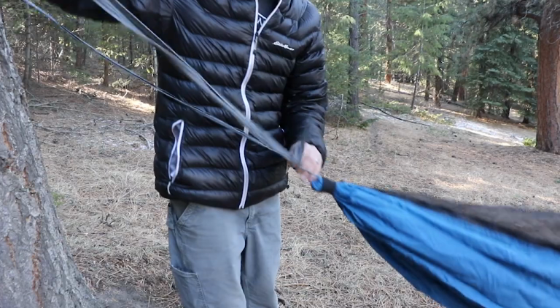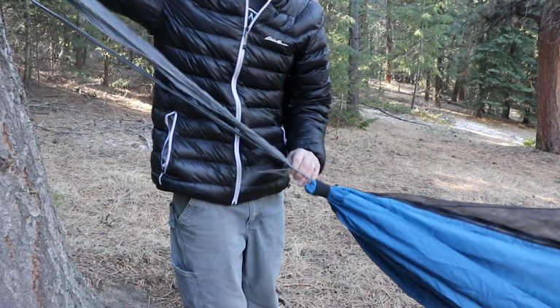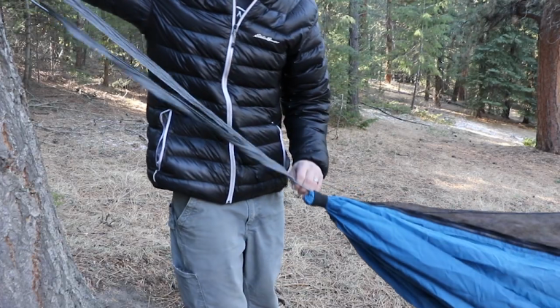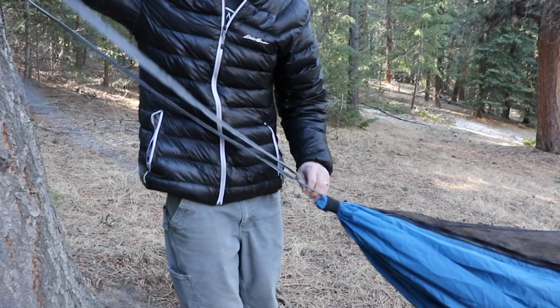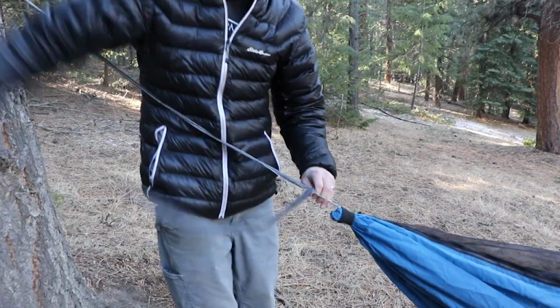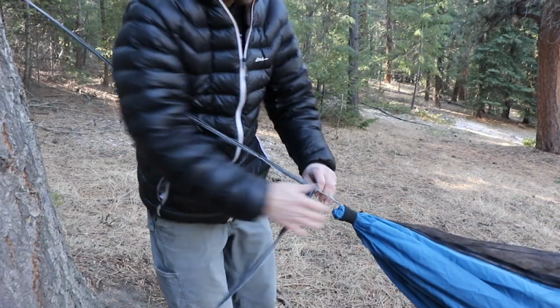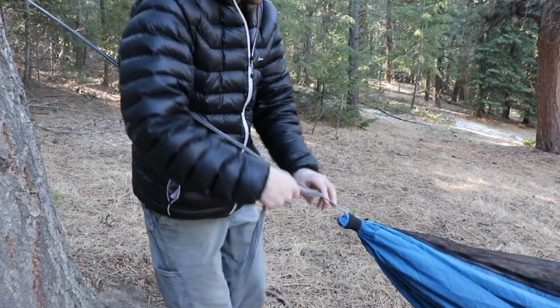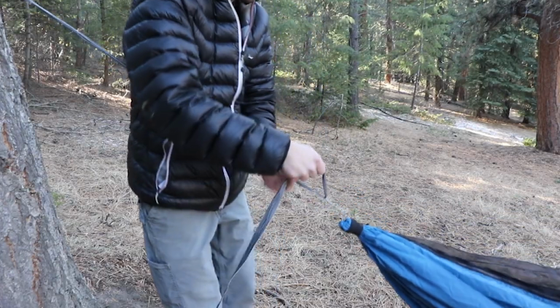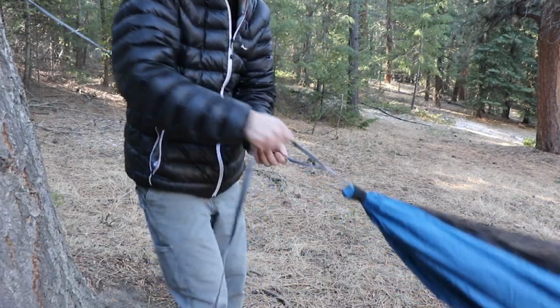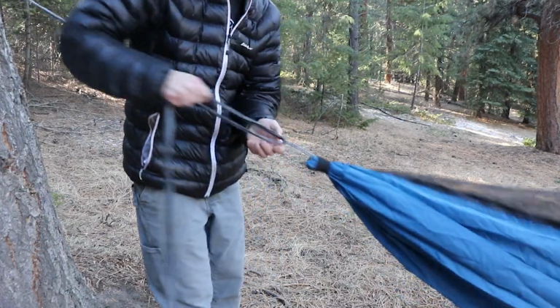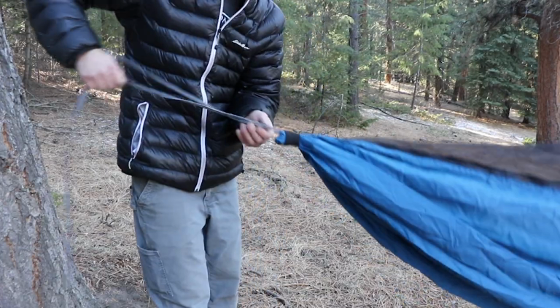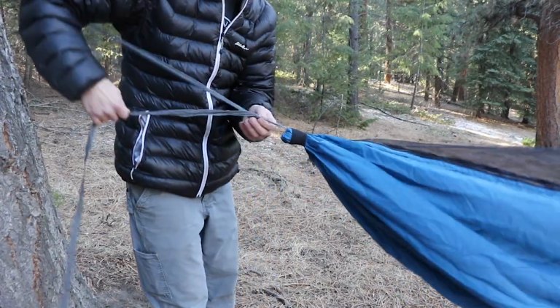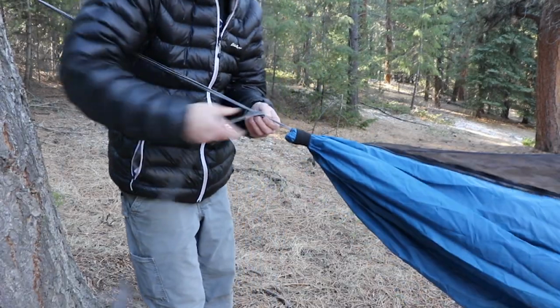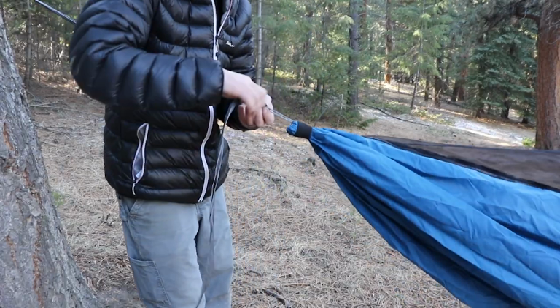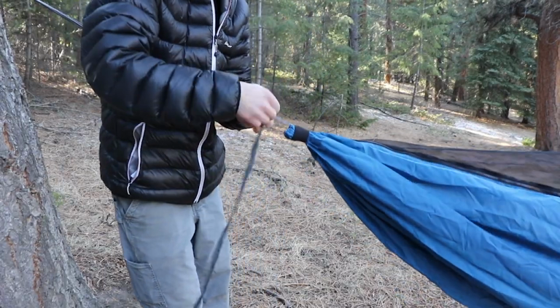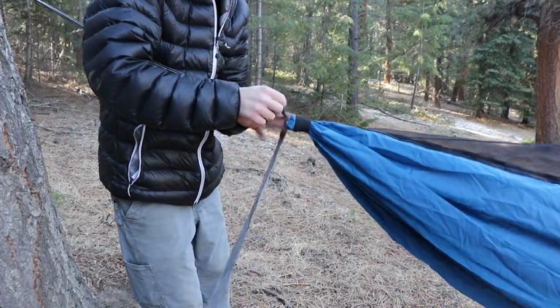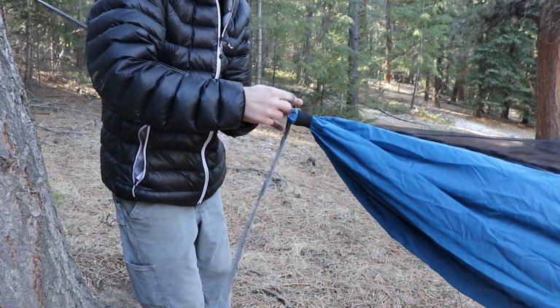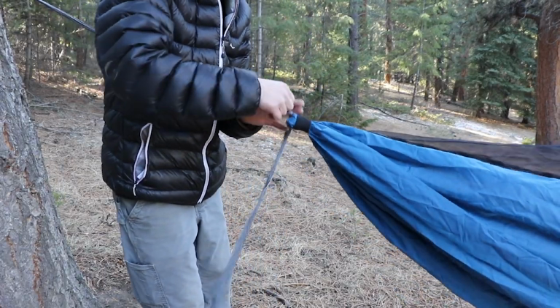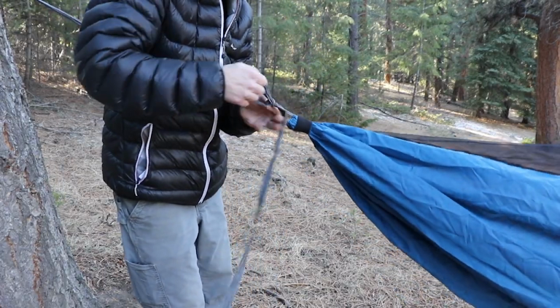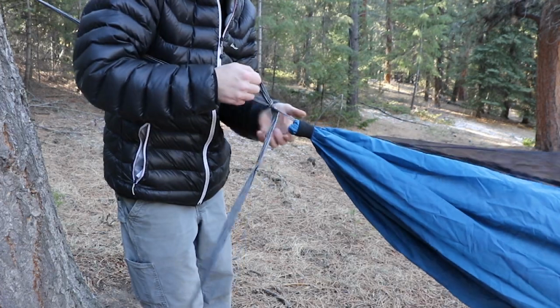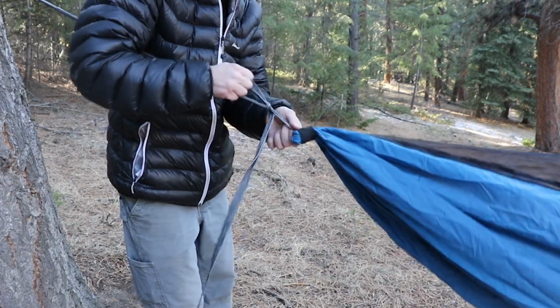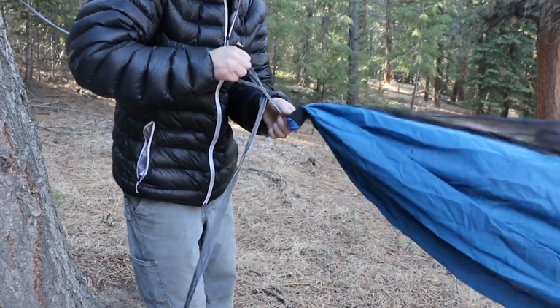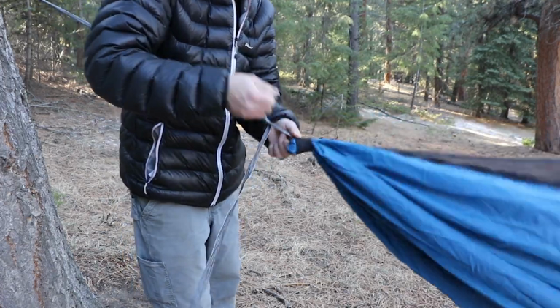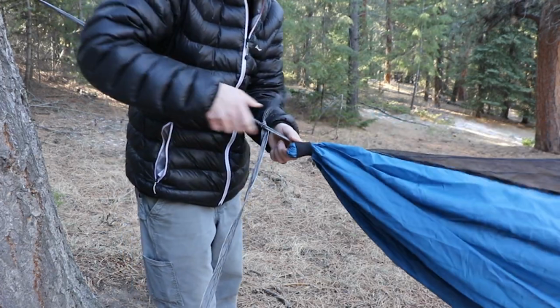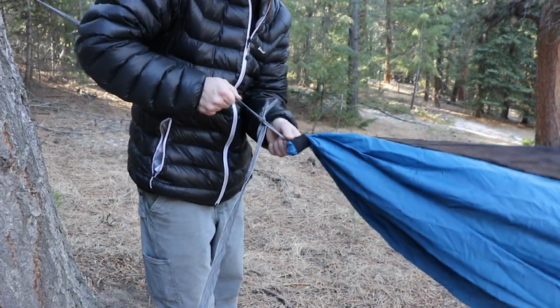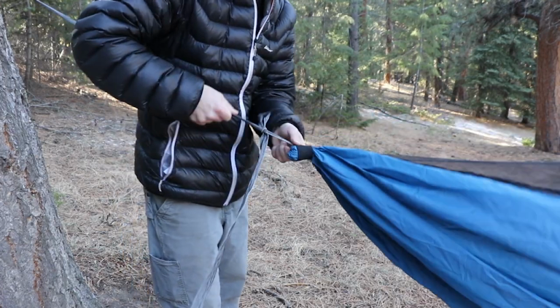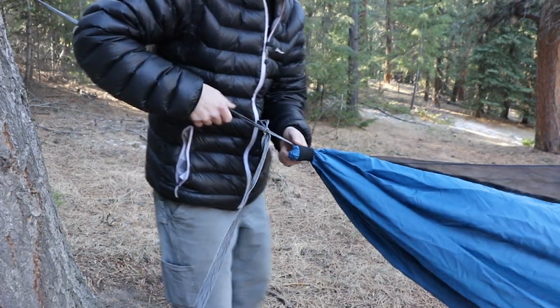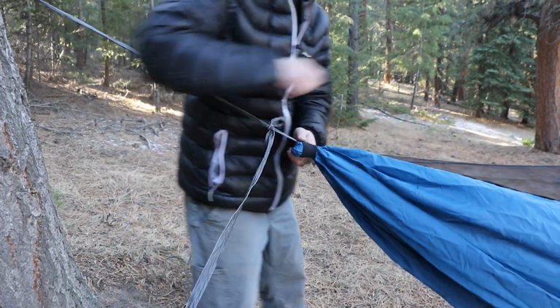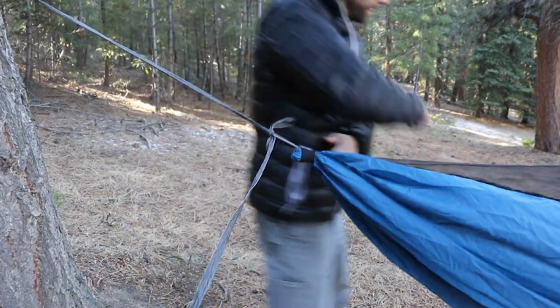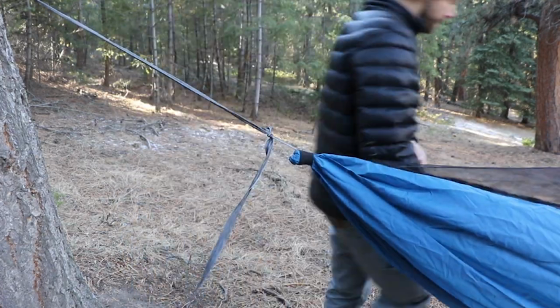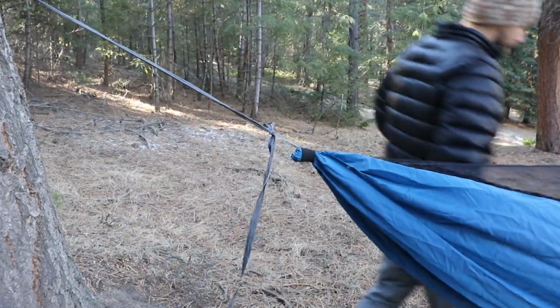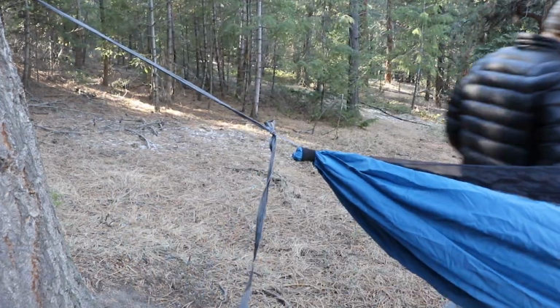Today we're going to take a look at a popular new suspension called the Beckett hitch. It's a very quick and easy way to adjust and tie off a length of webbing to a continuous loop on the end of your hammock.